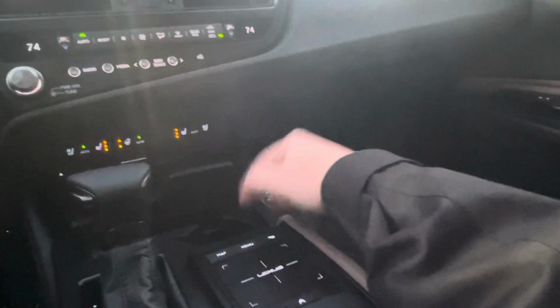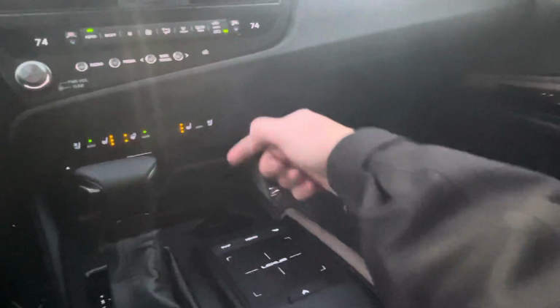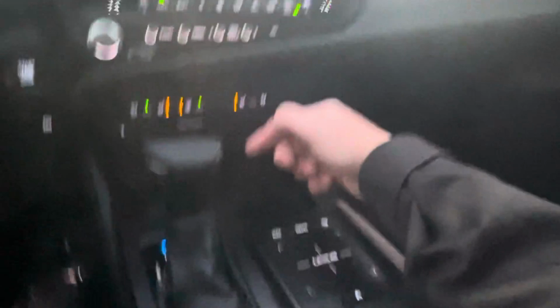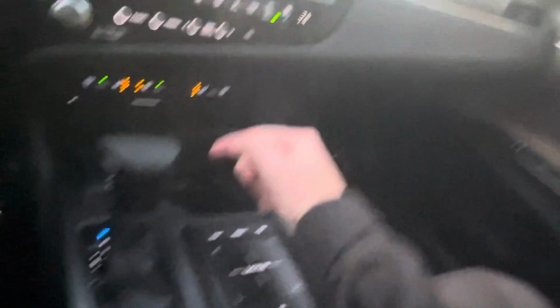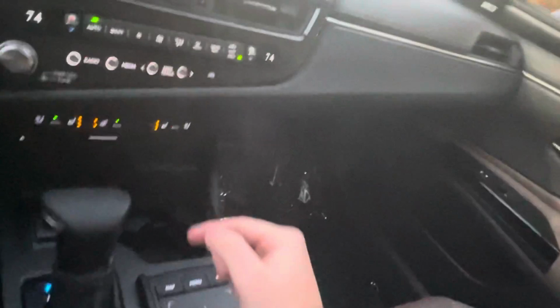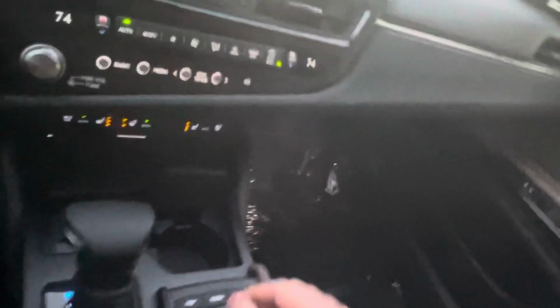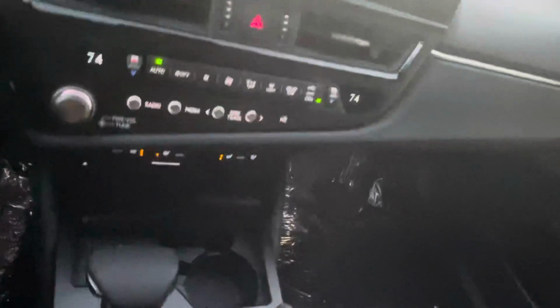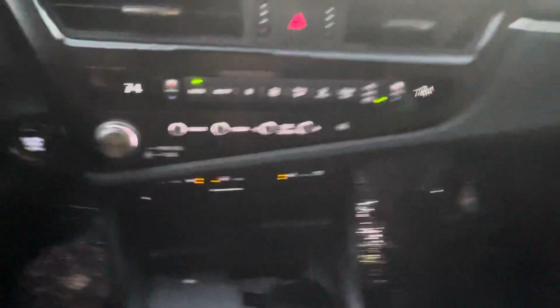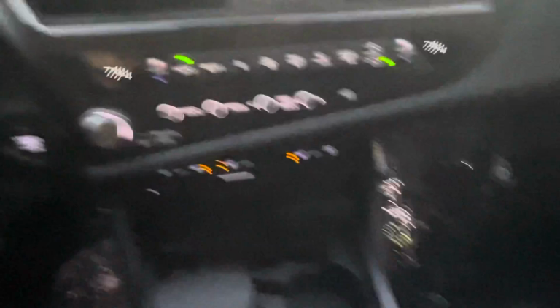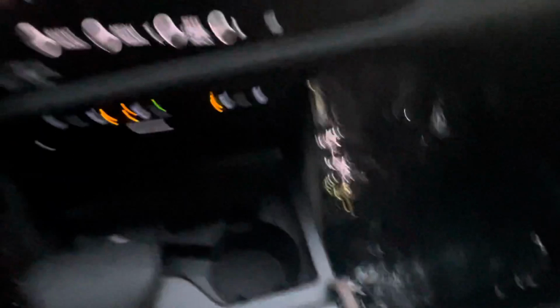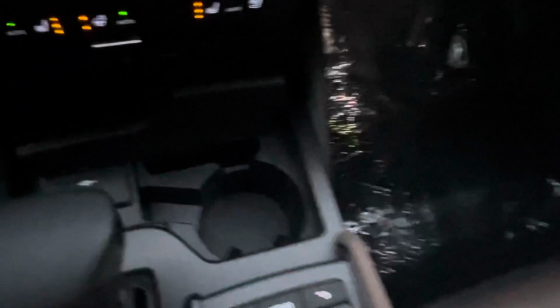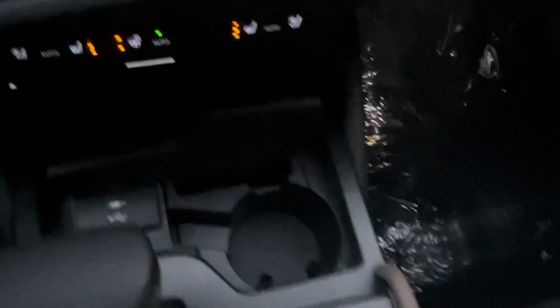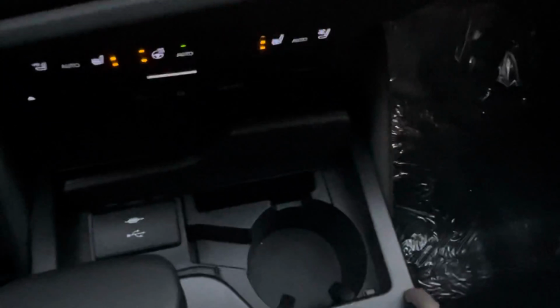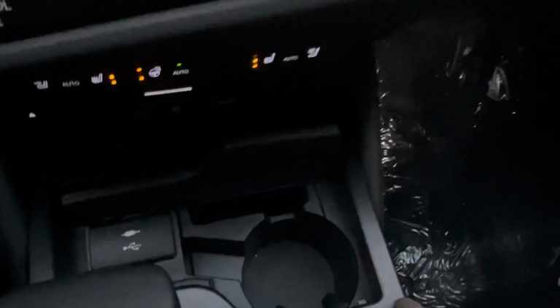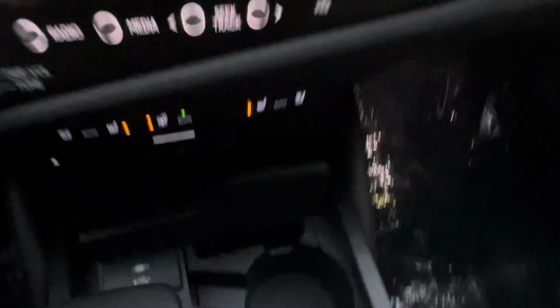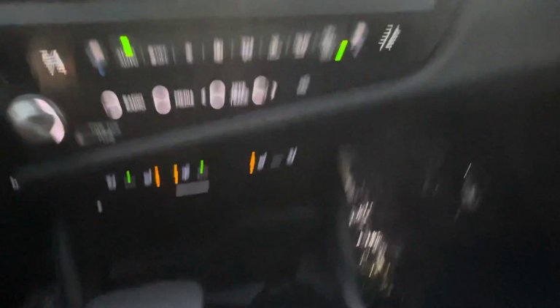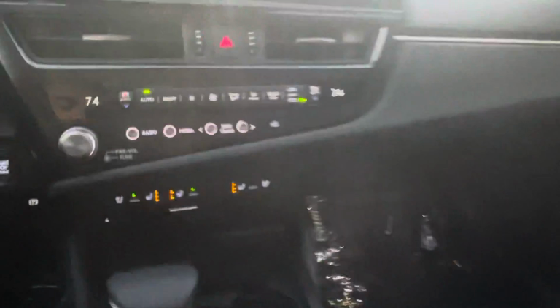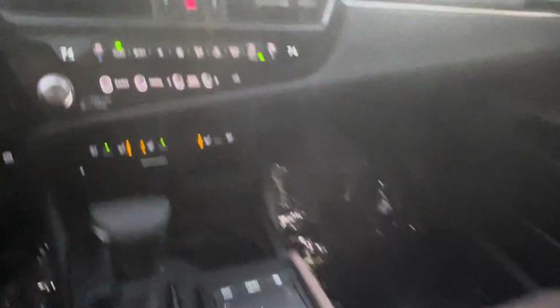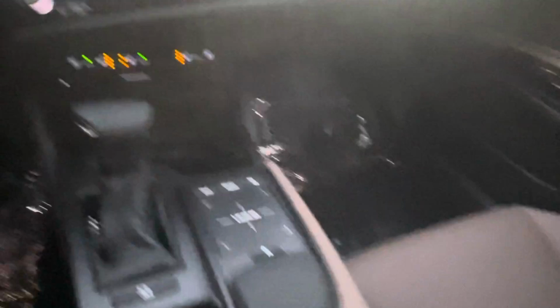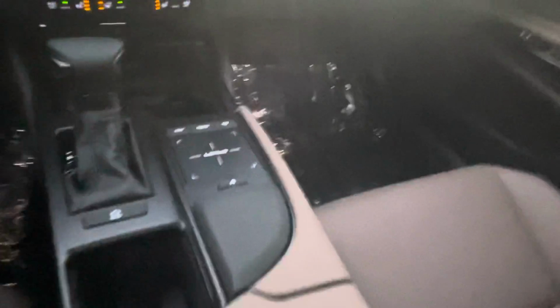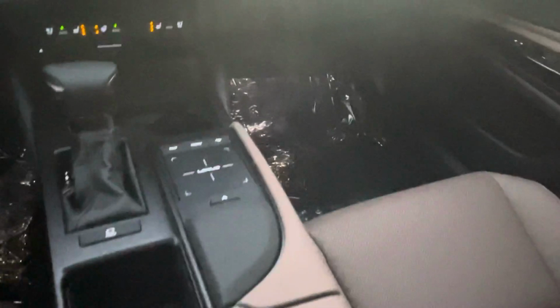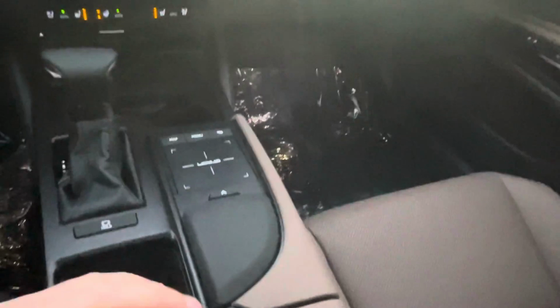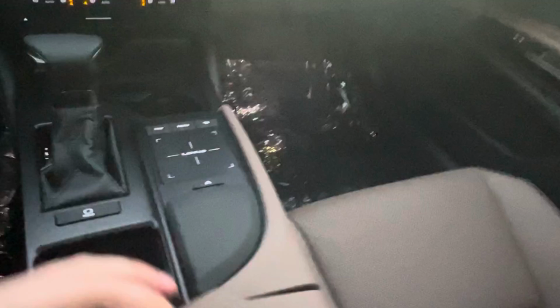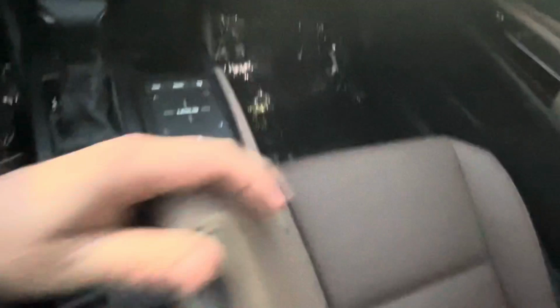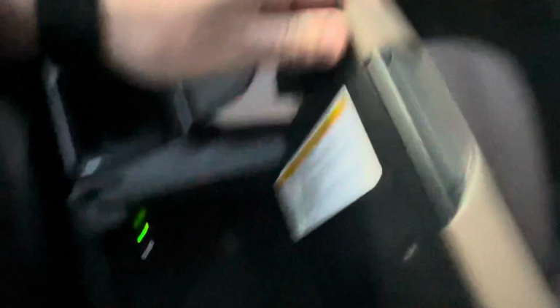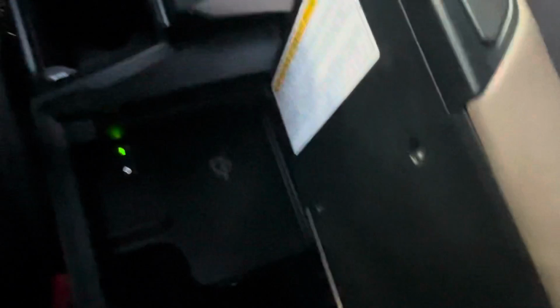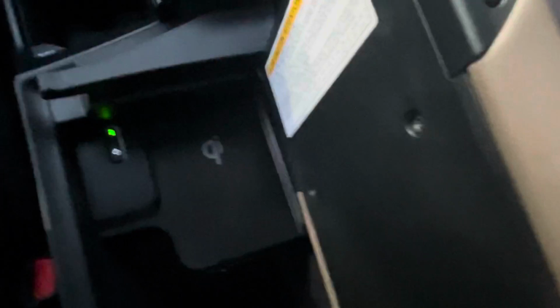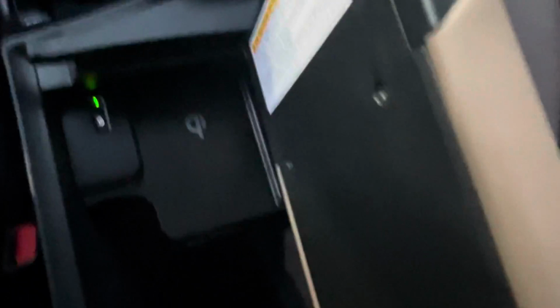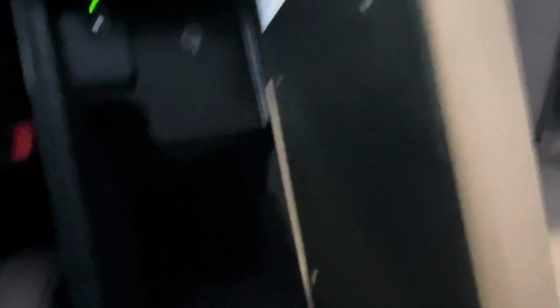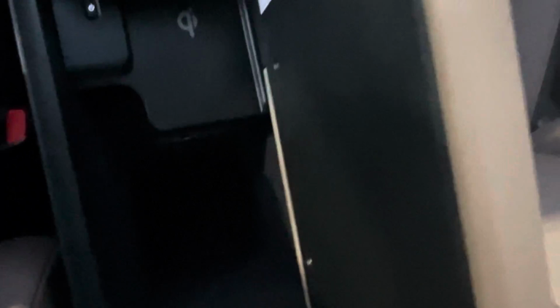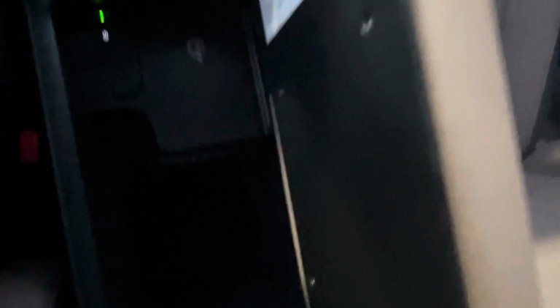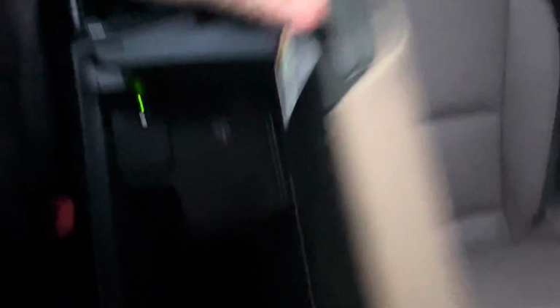You've got a cup holder, and also USB and auxiliary hookups. Flip this open and you do have a wireless phone charger tucked nicely in there.